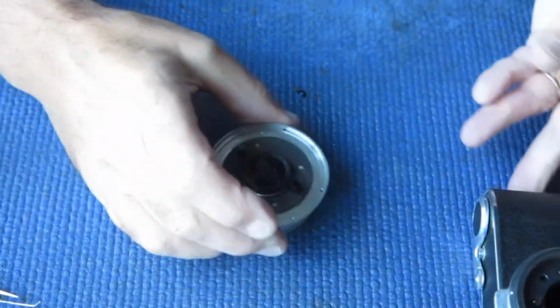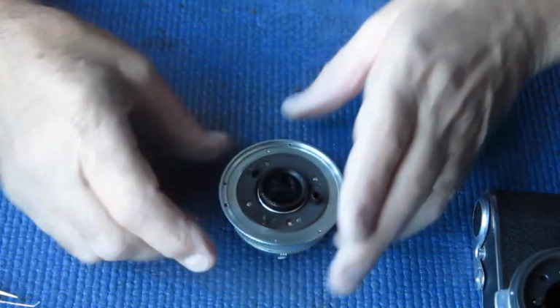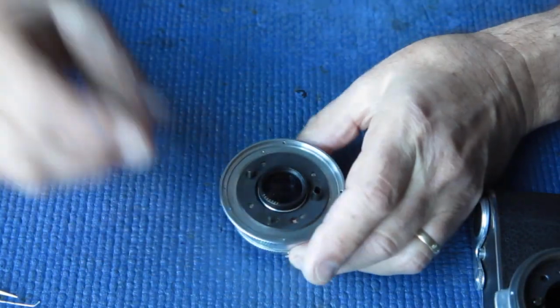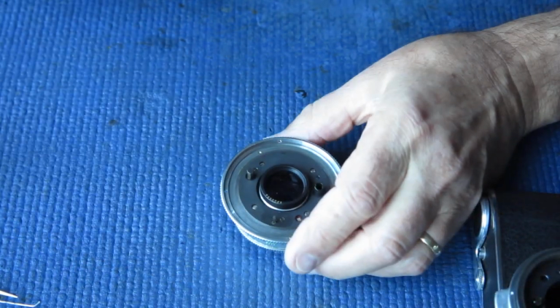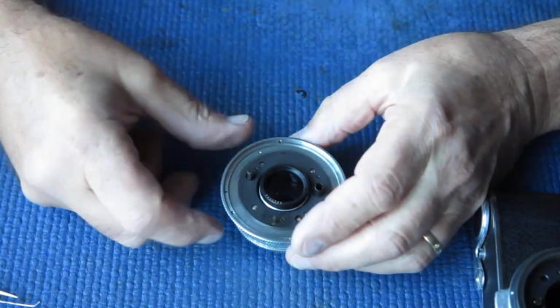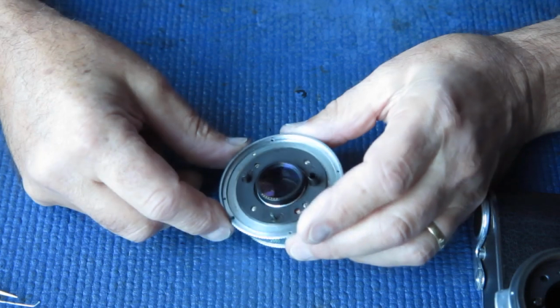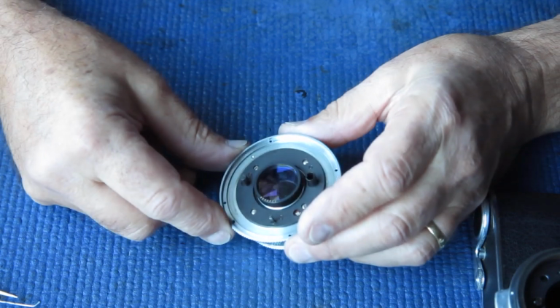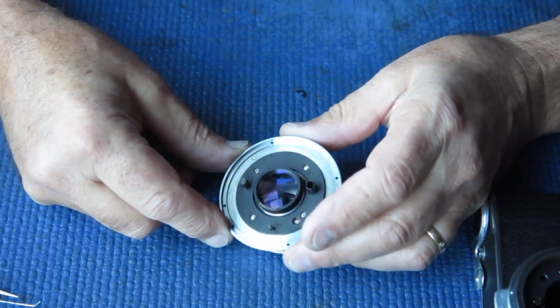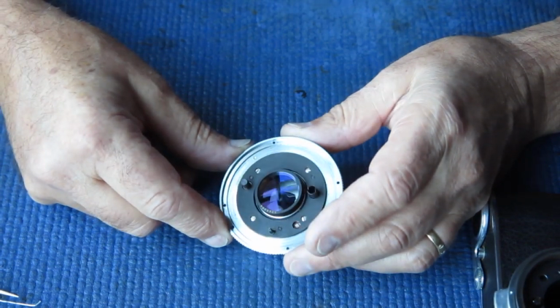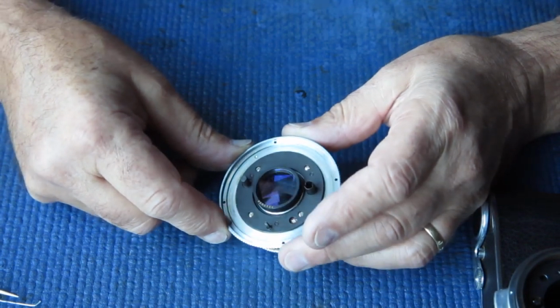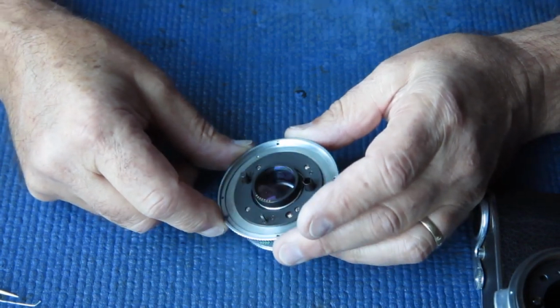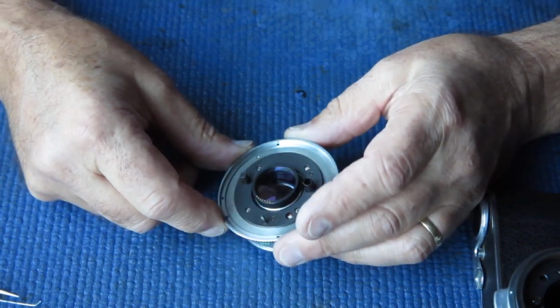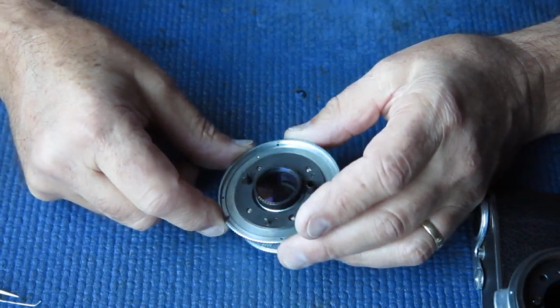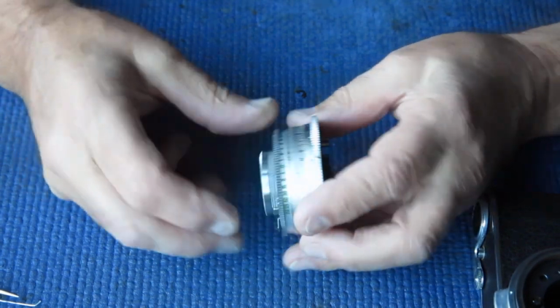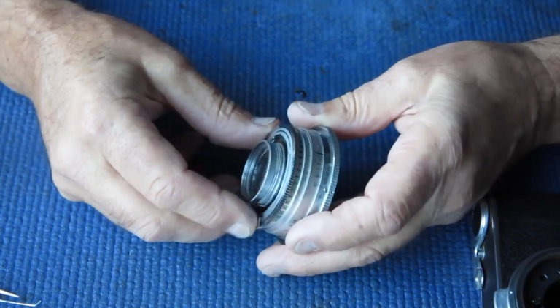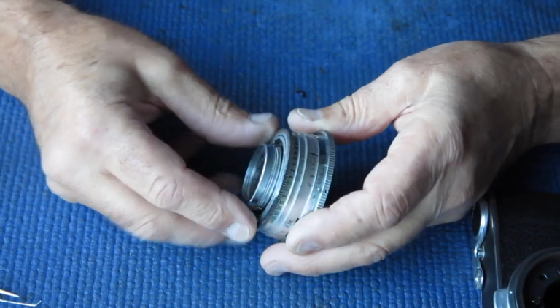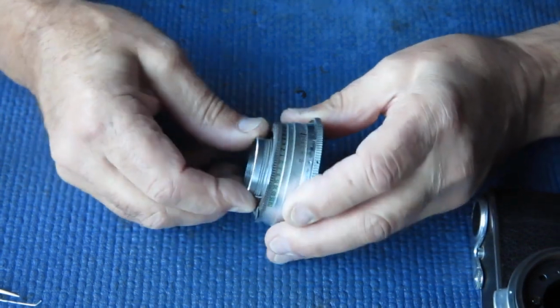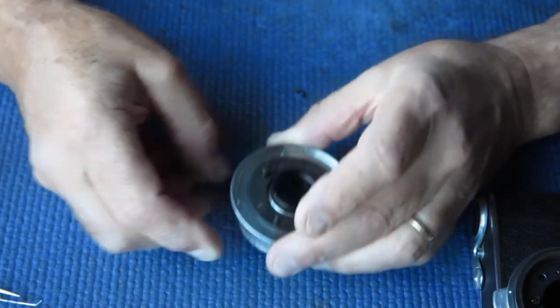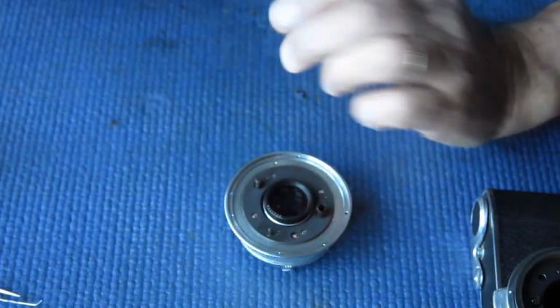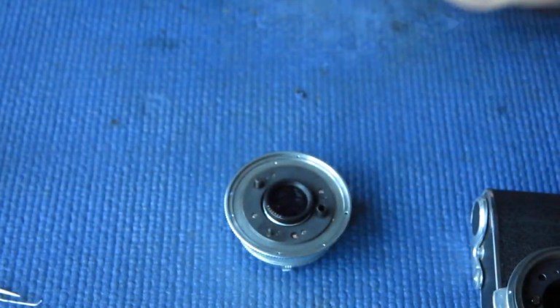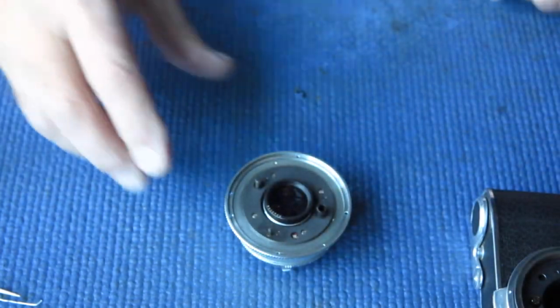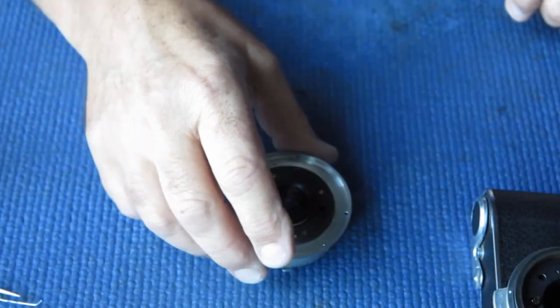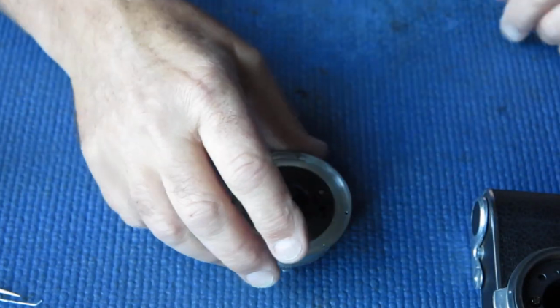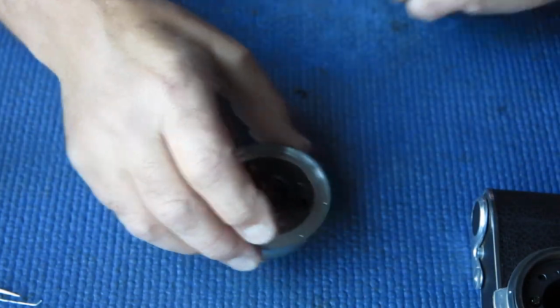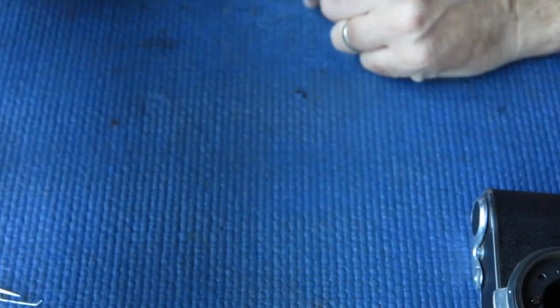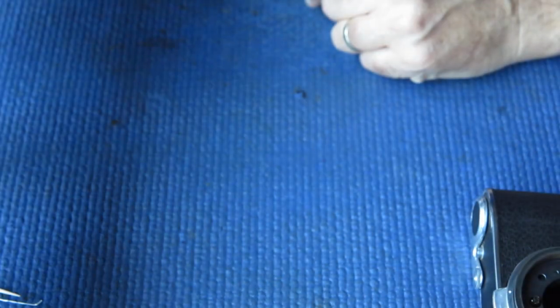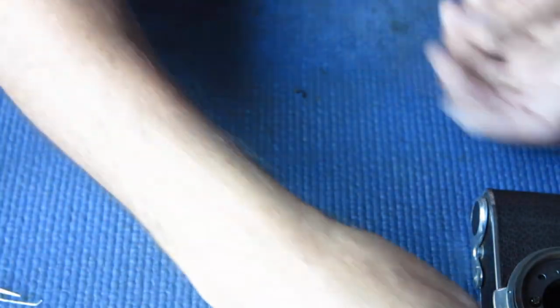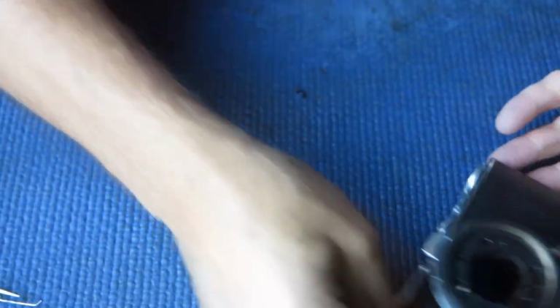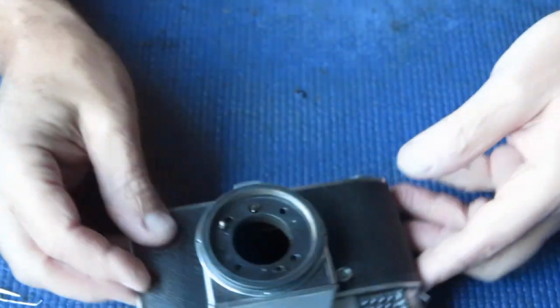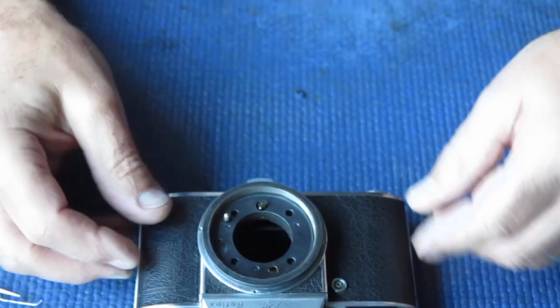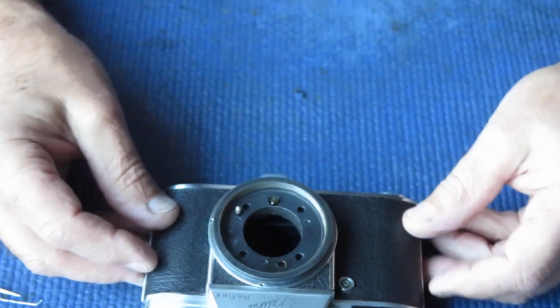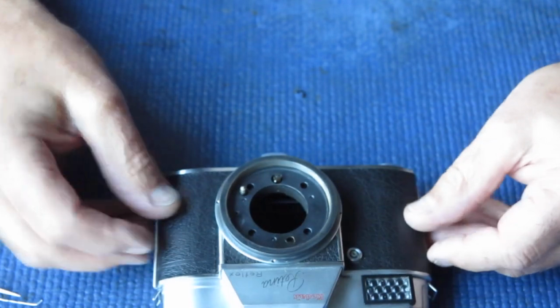Our shutter - I think this time I'll service the body first and then come back to the shutter once the body is in a fit state.